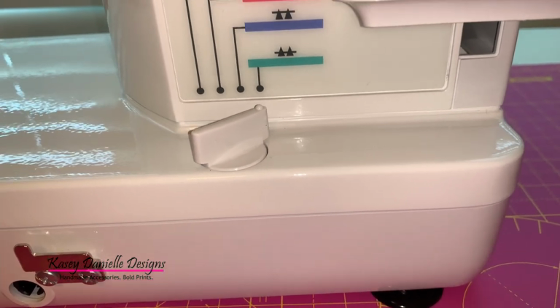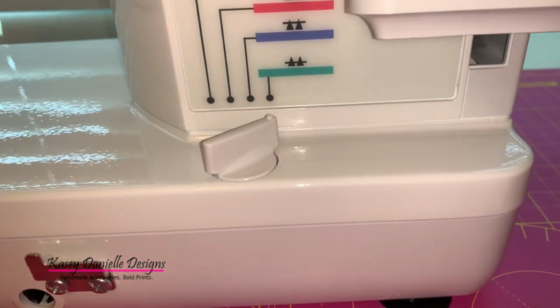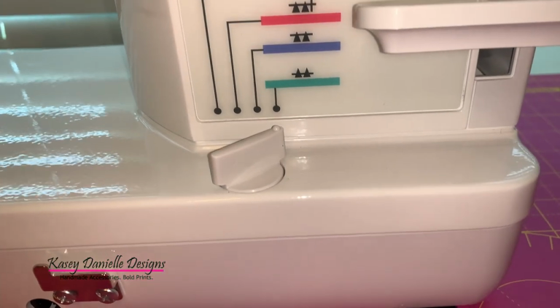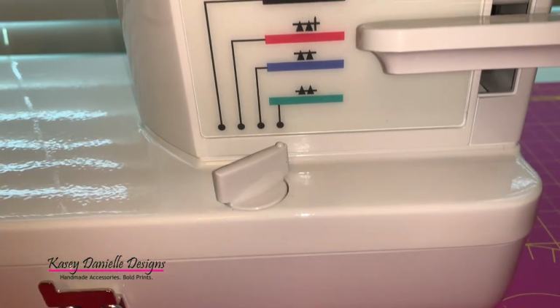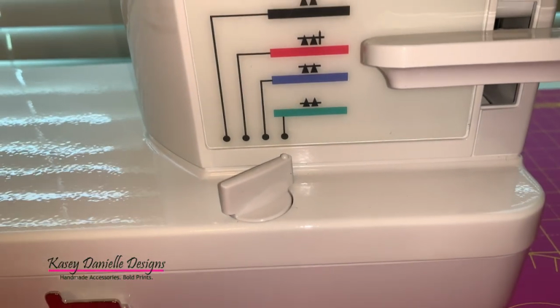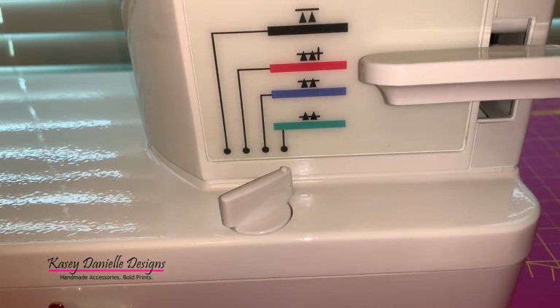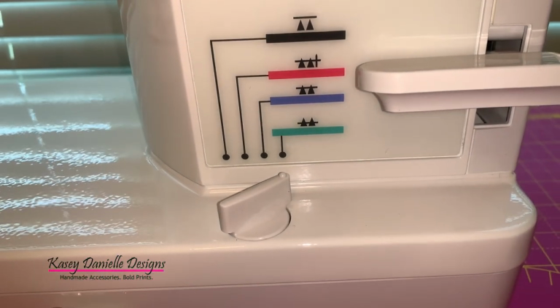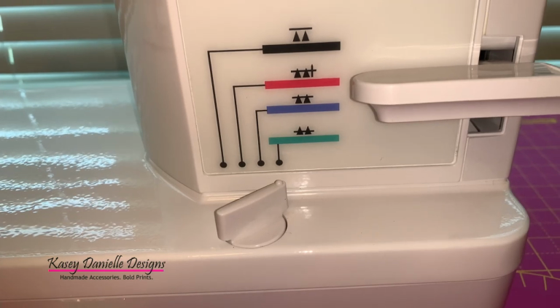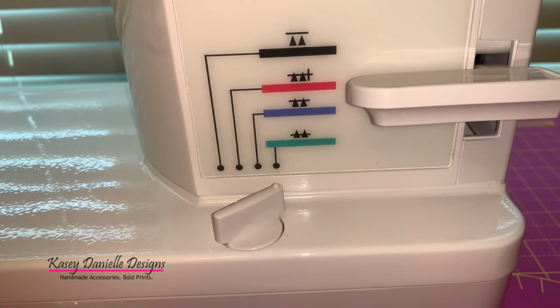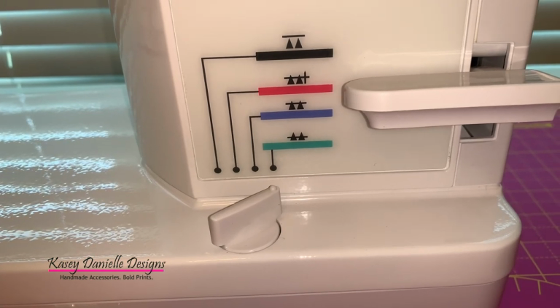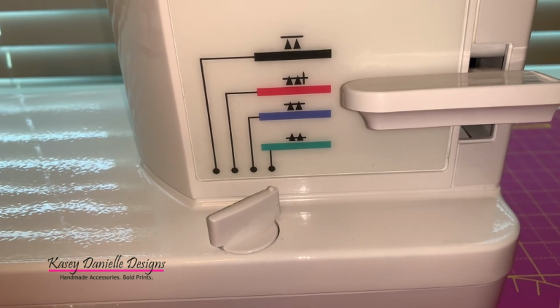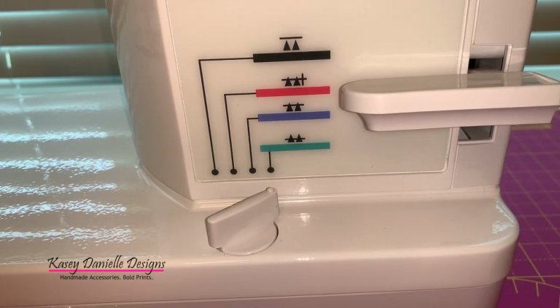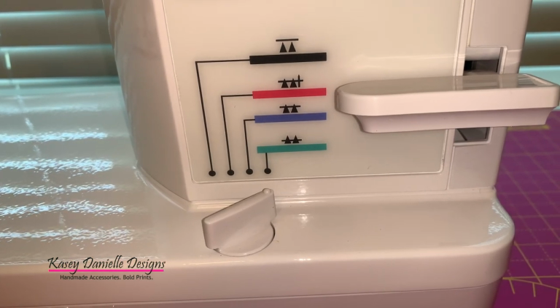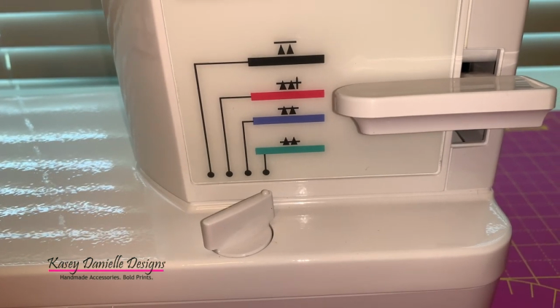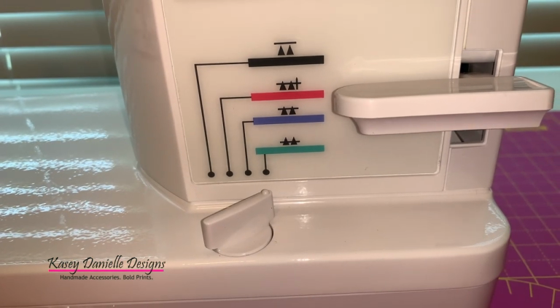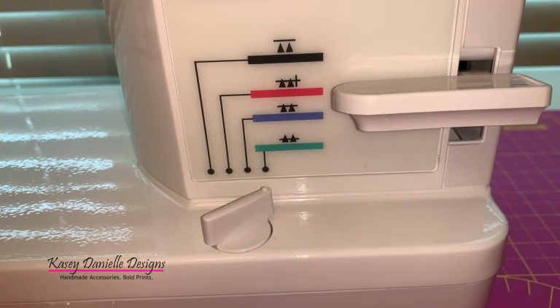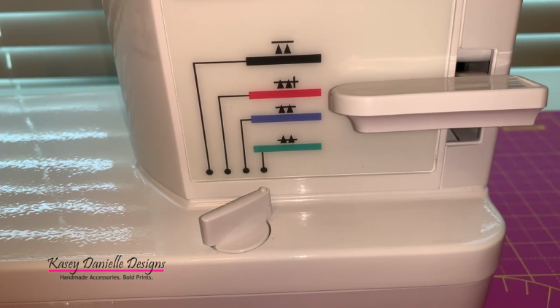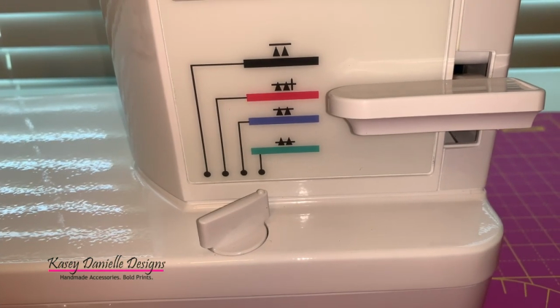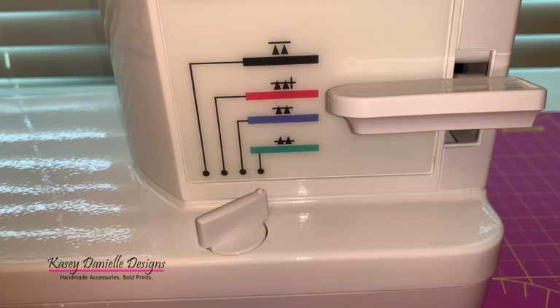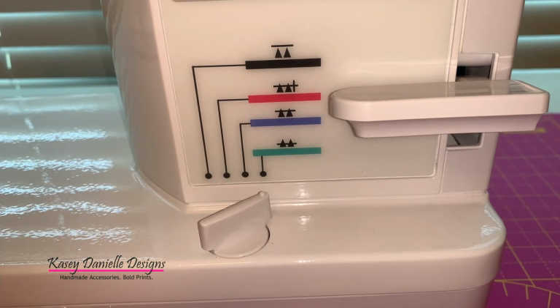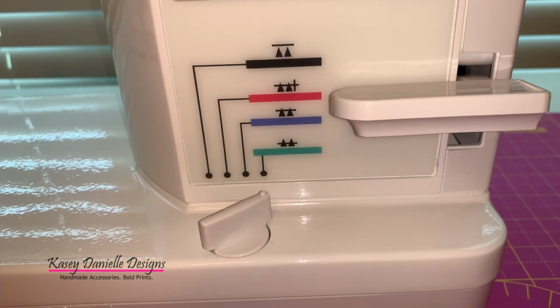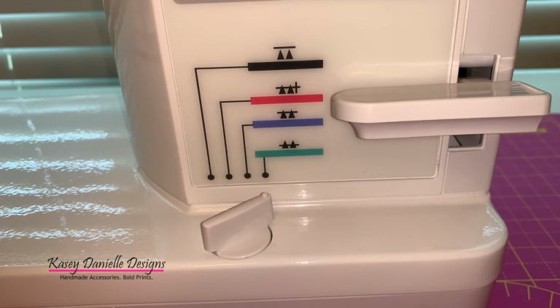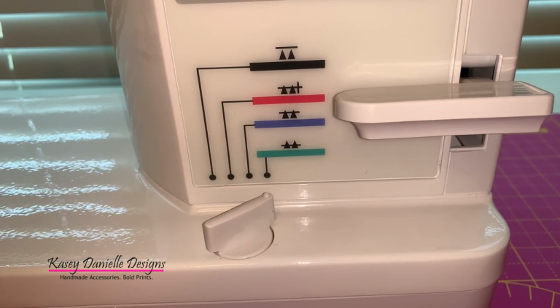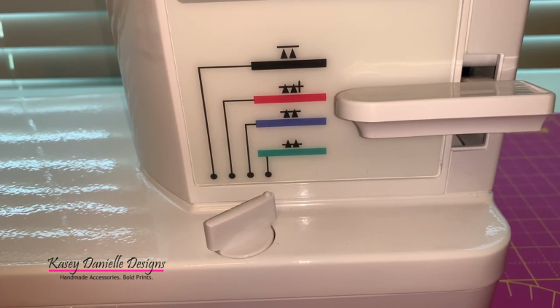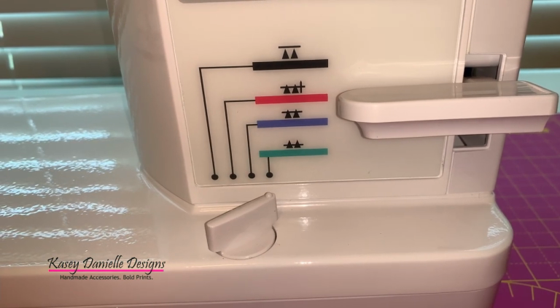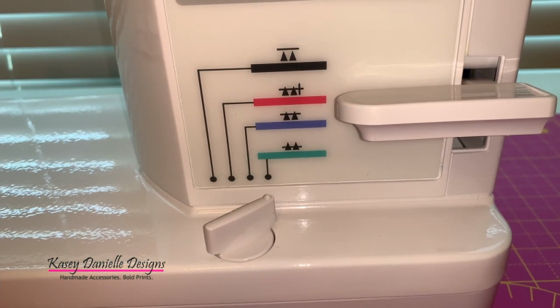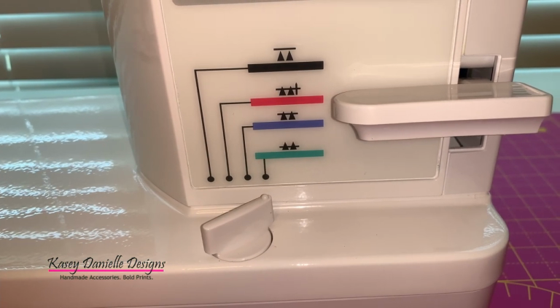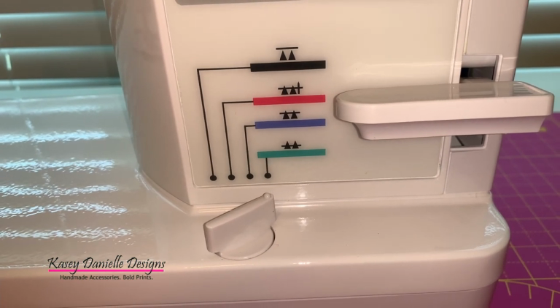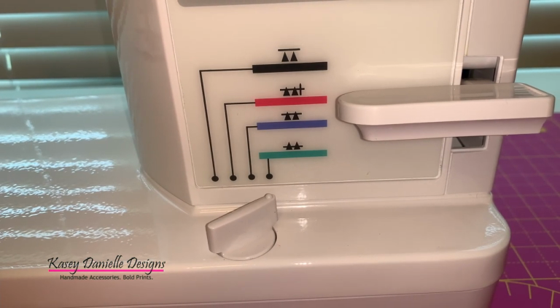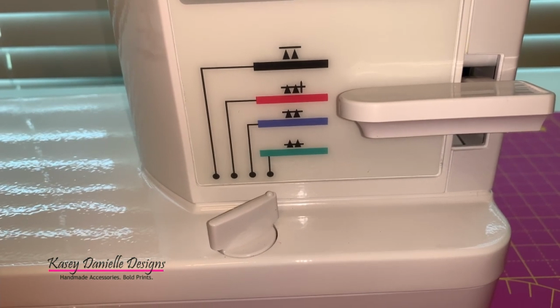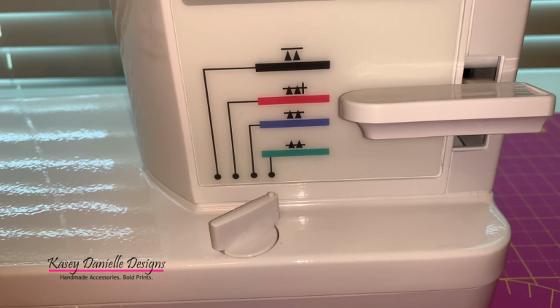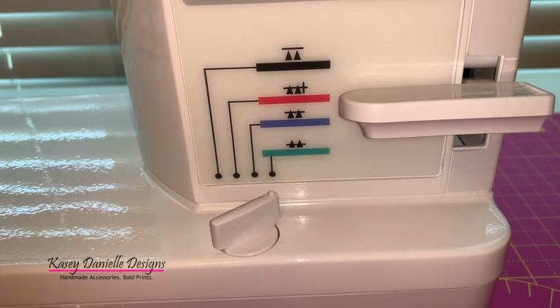The feed dog adjustment knob is located at the bottom of the machine. This will allow me to adjust the feed dog height to coincide with the fabric weight that I'm sewing at the time.